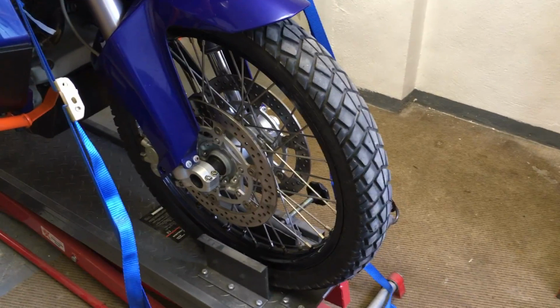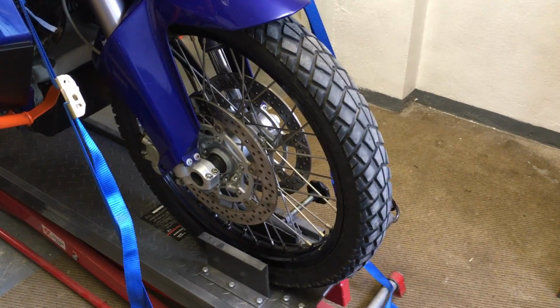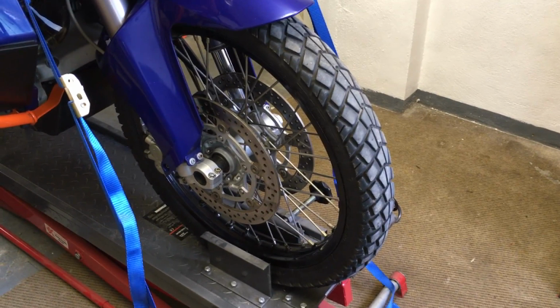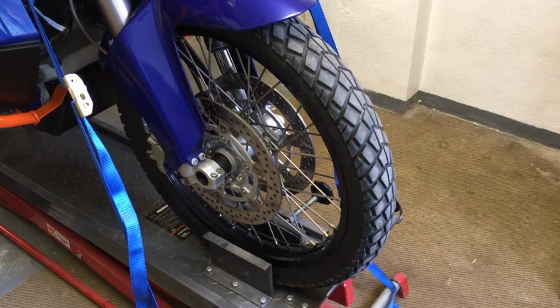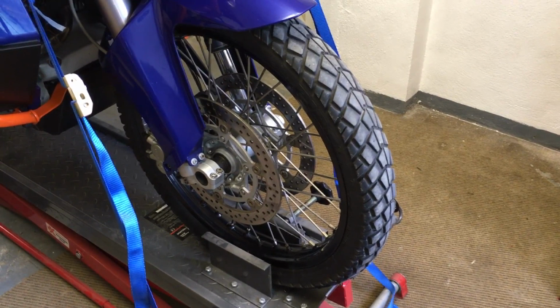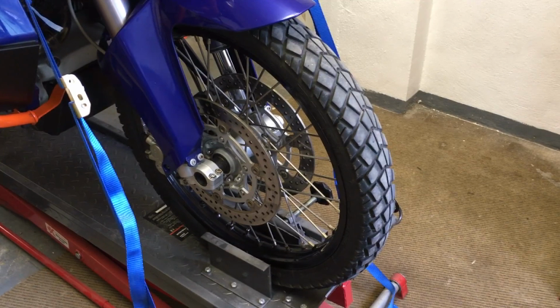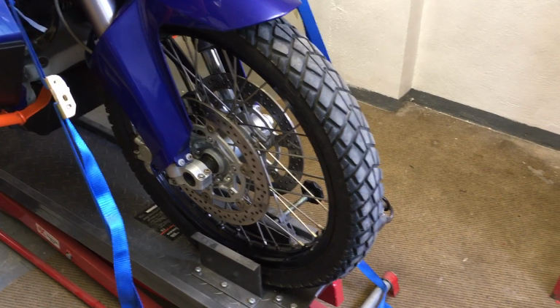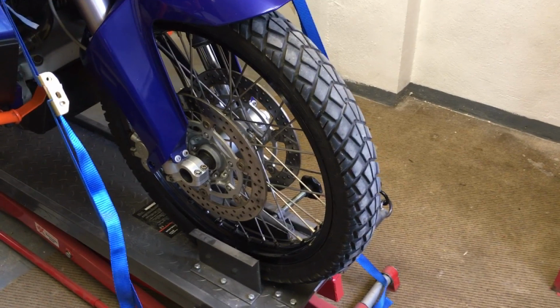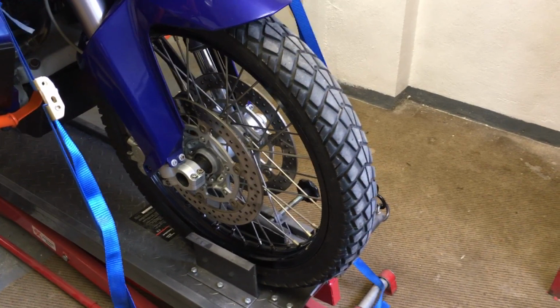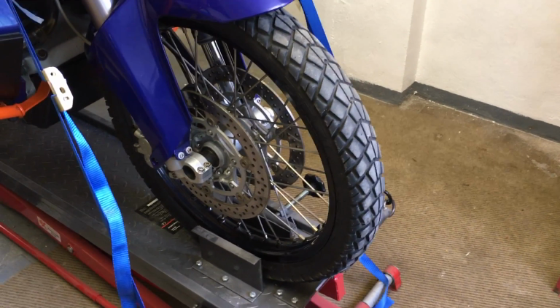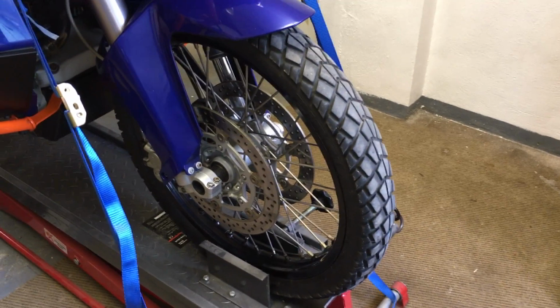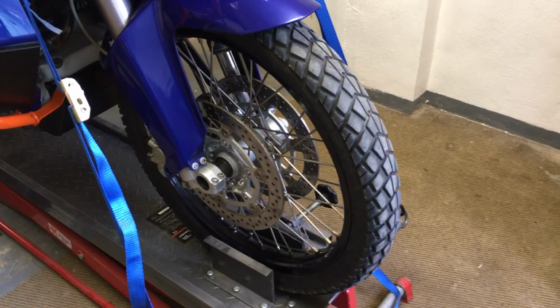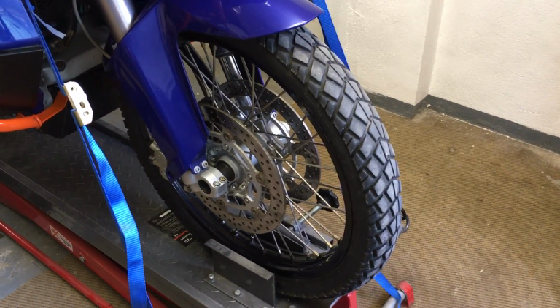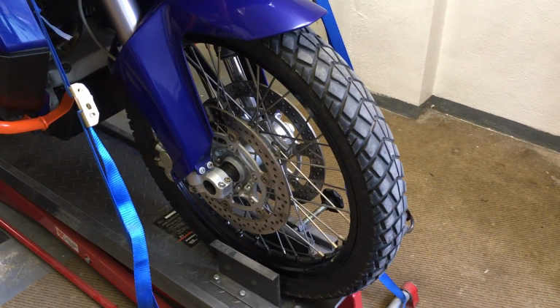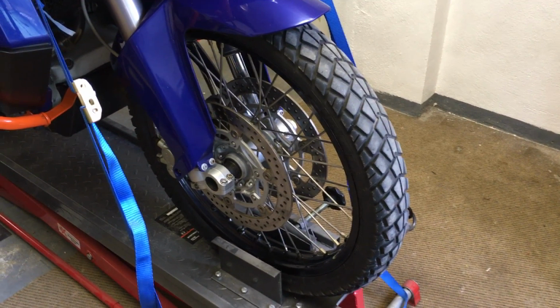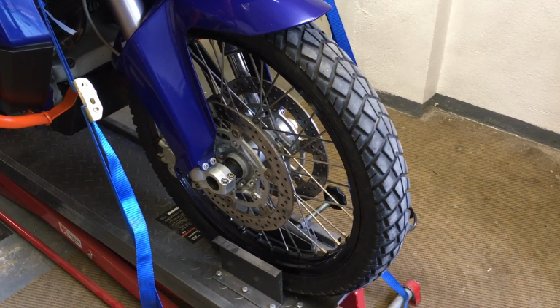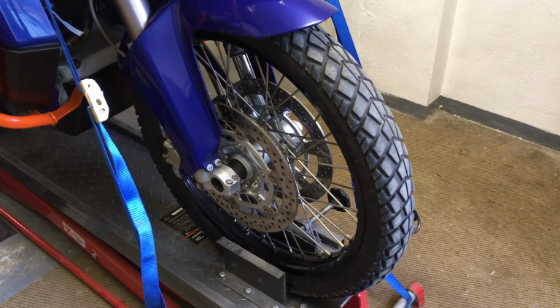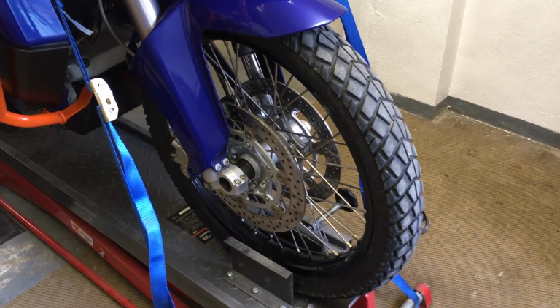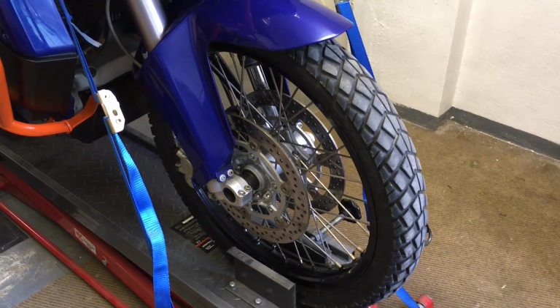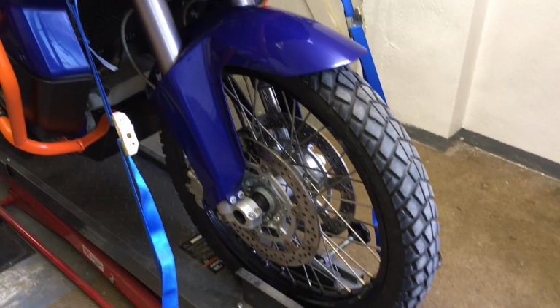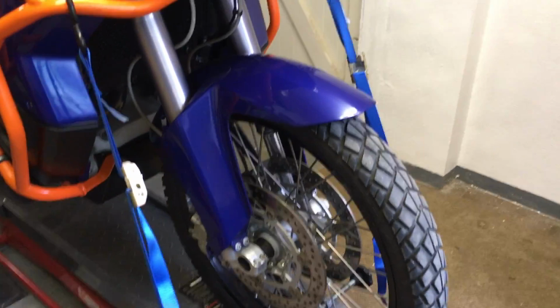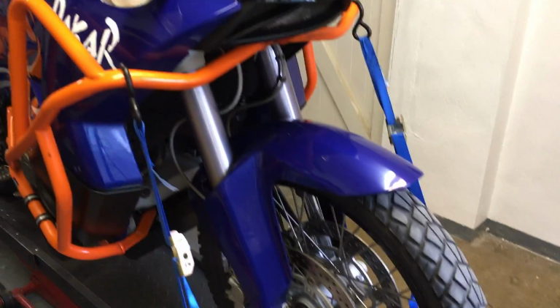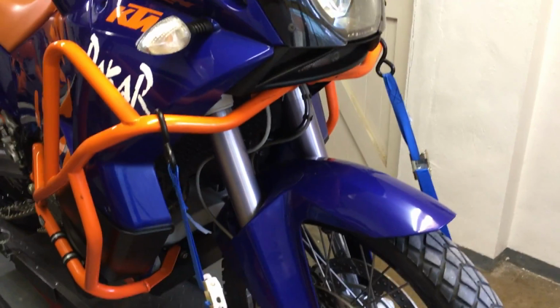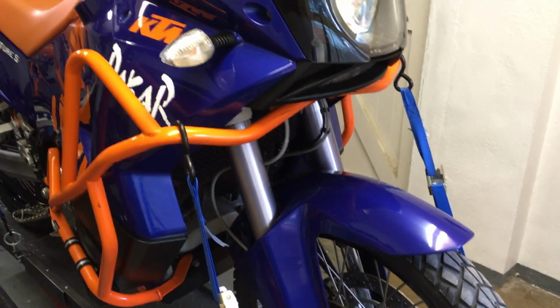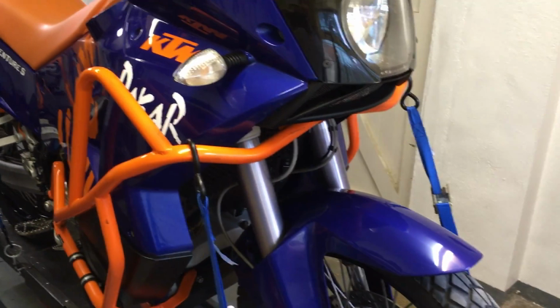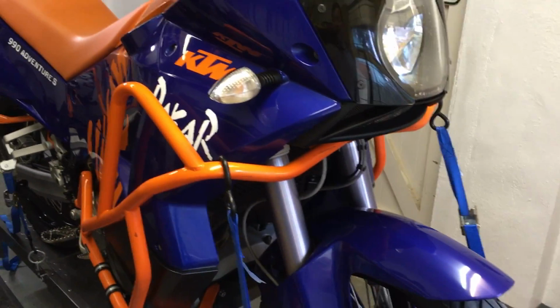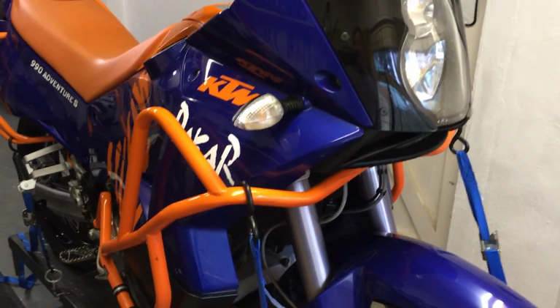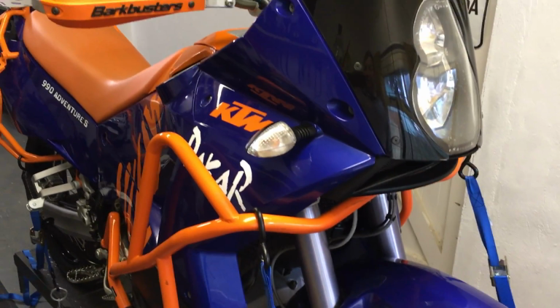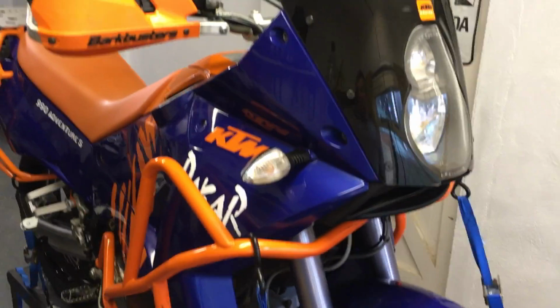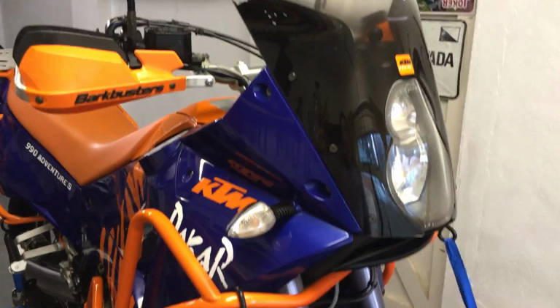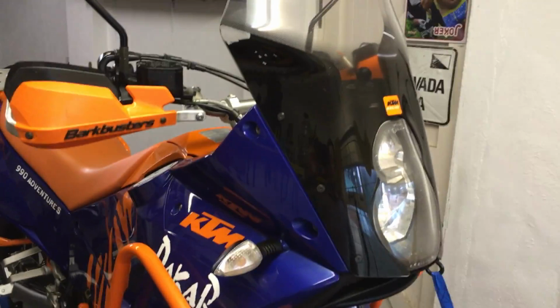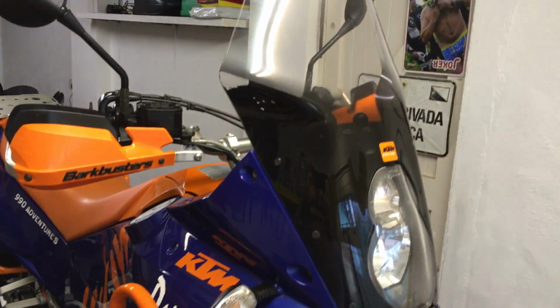The front tyre is good. I've also got a set of nearly new sporty tyres for the bike. All the extras are listed in the adverts — no need for me to go through them now.